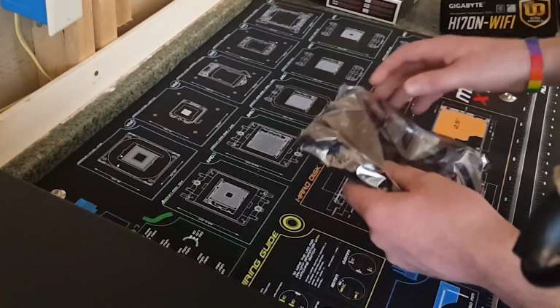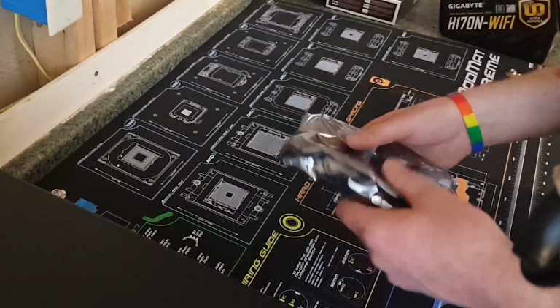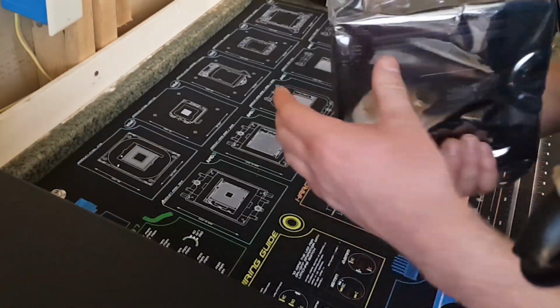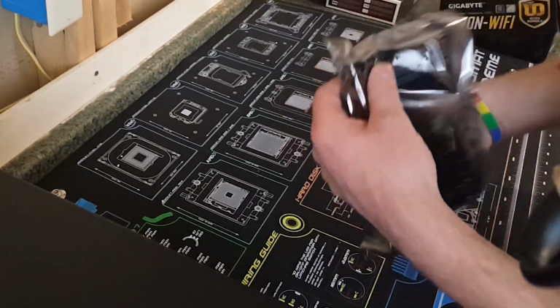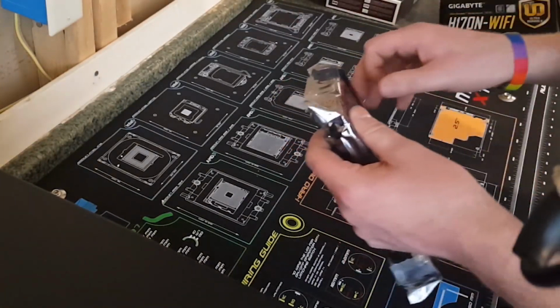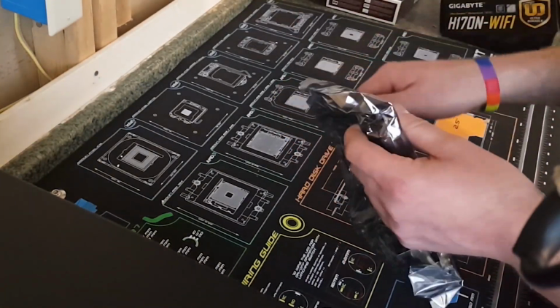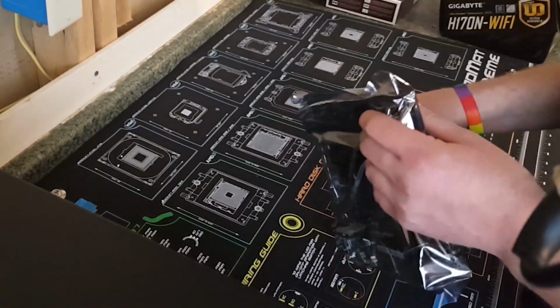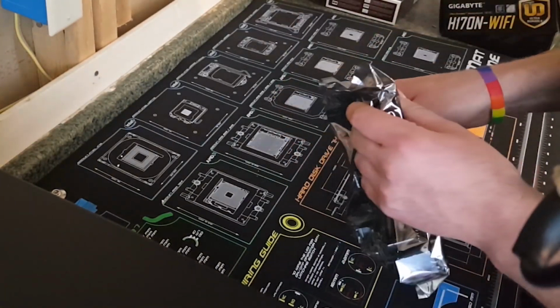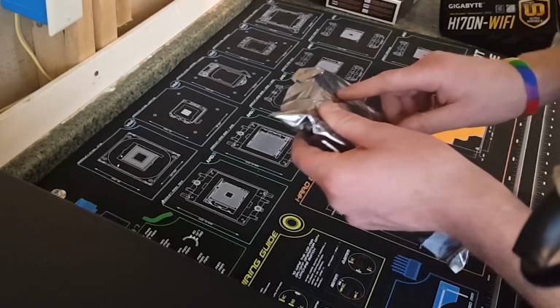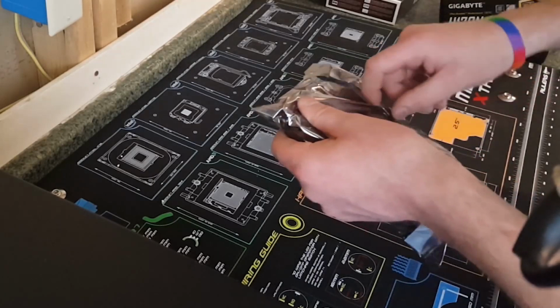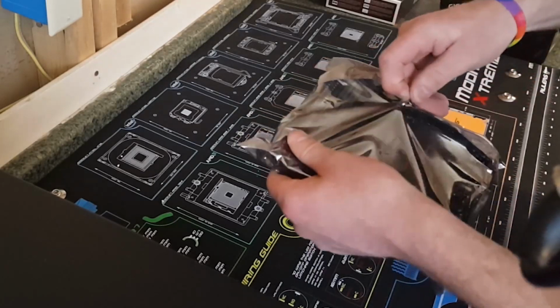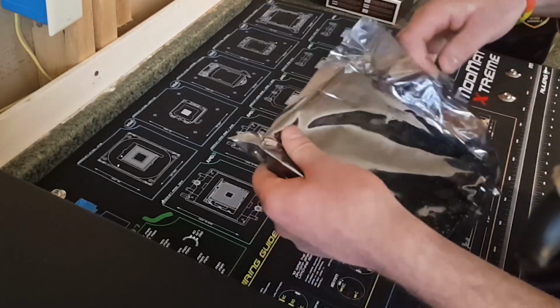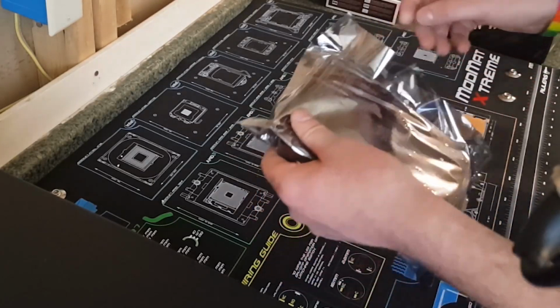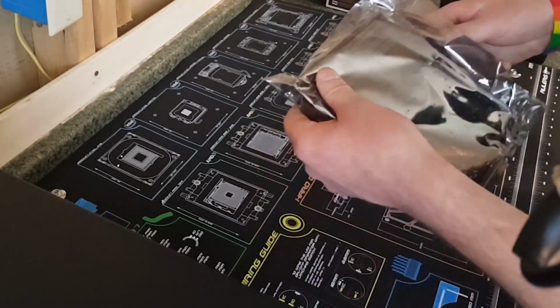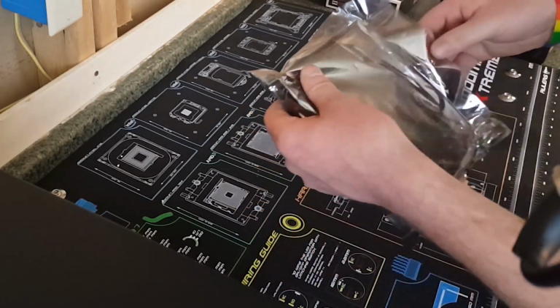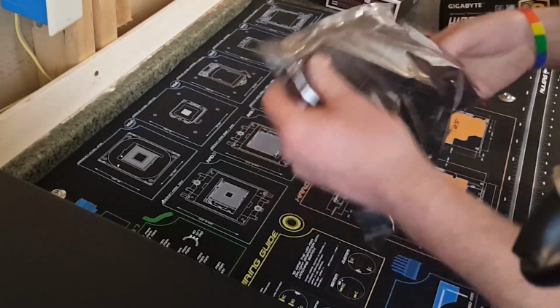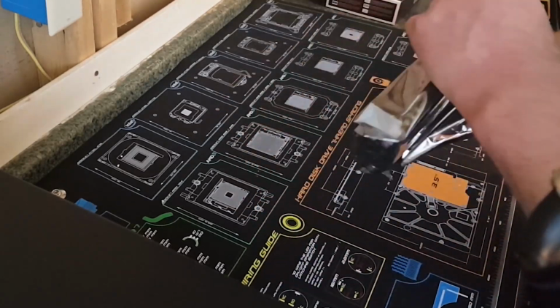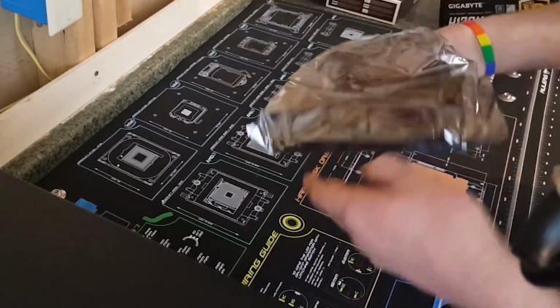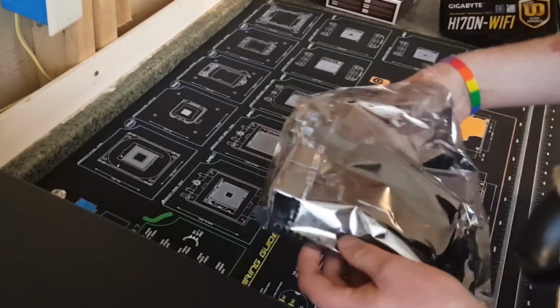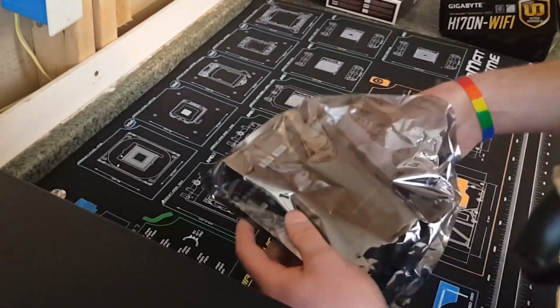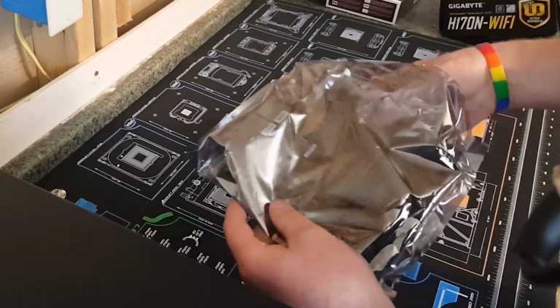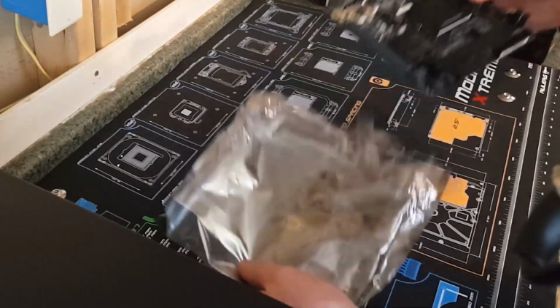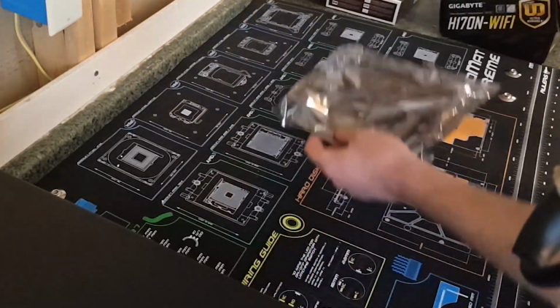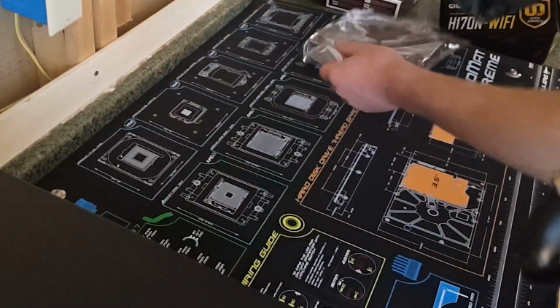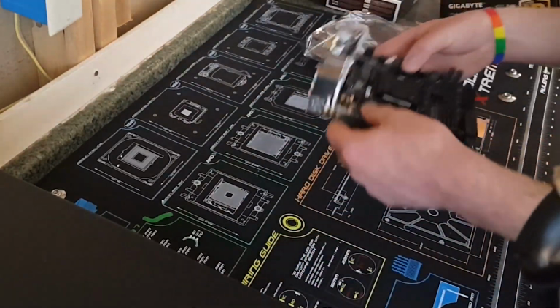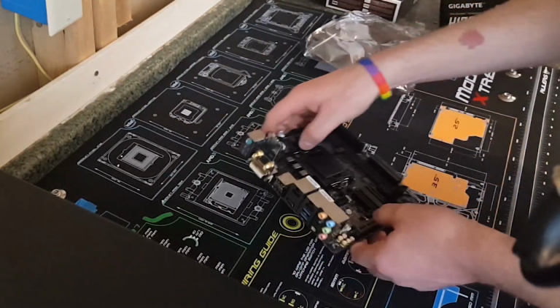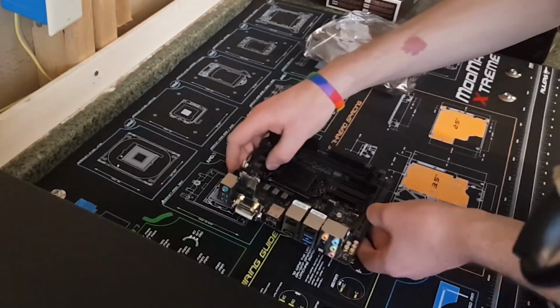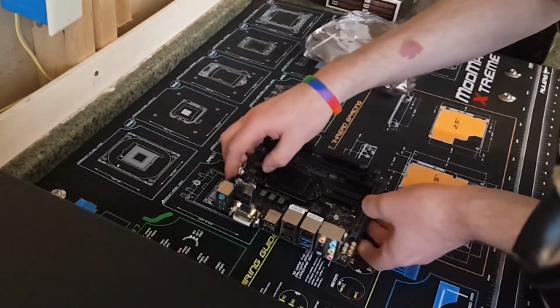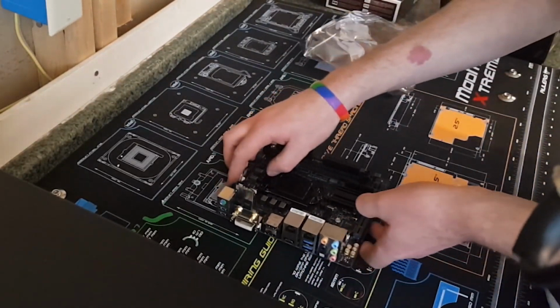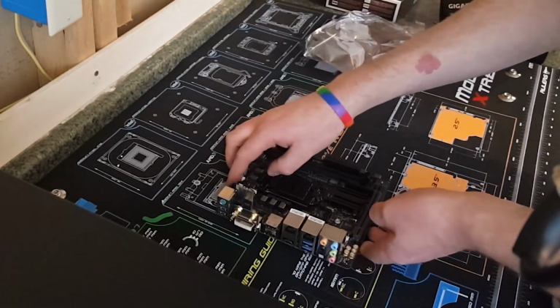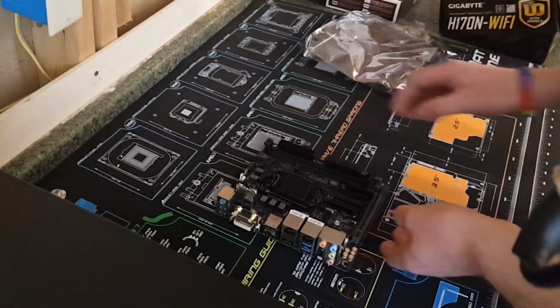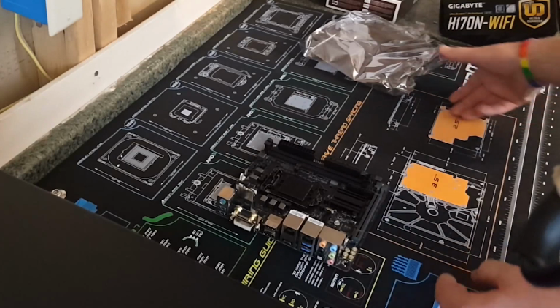This is the first time I am opening any of these products. Look how tiny and cute it is.